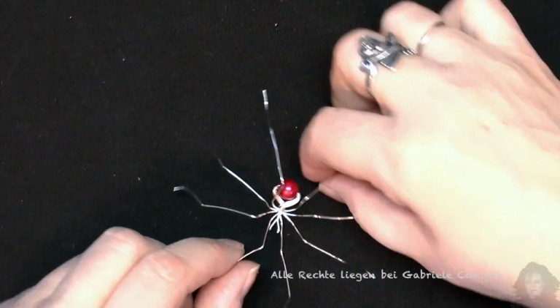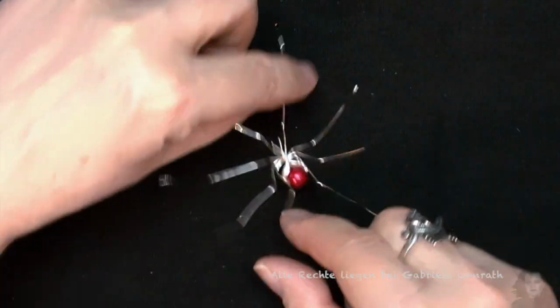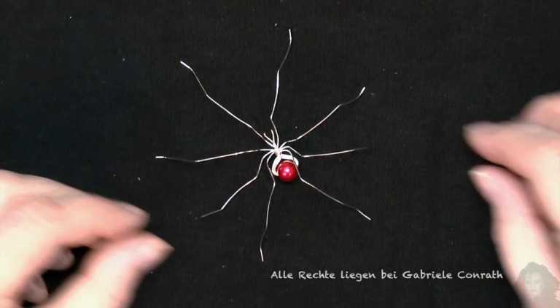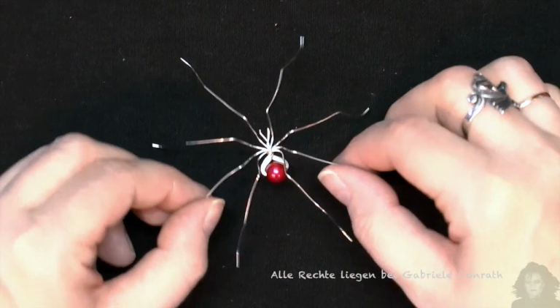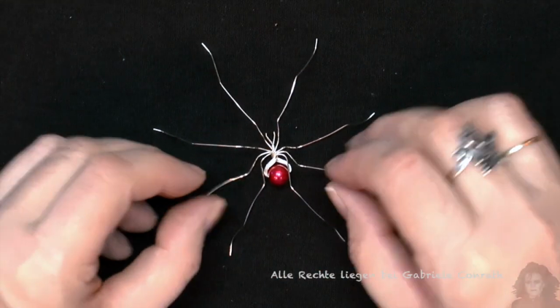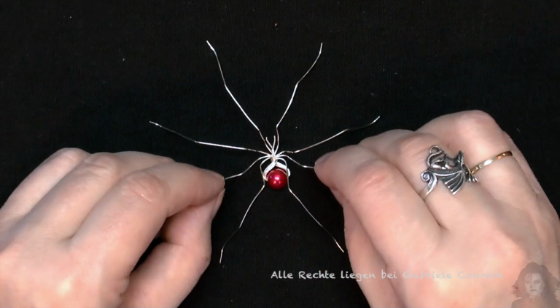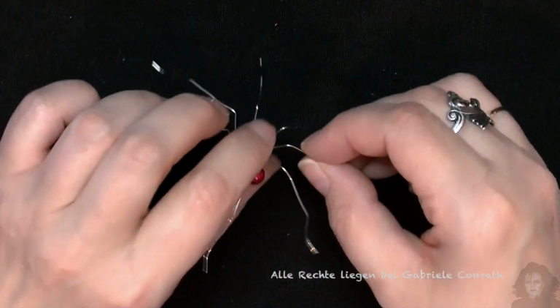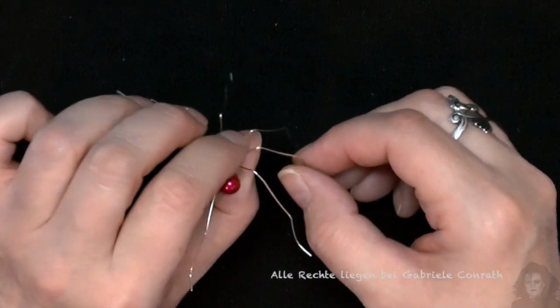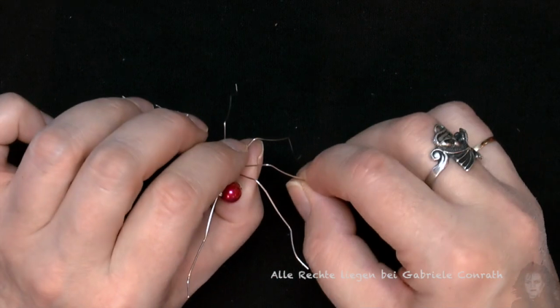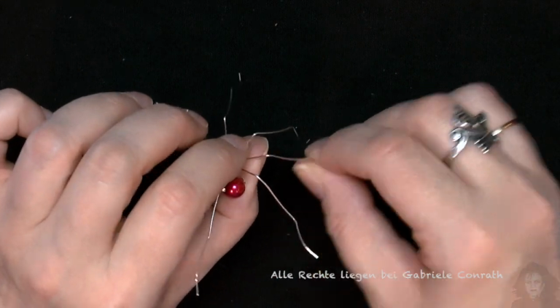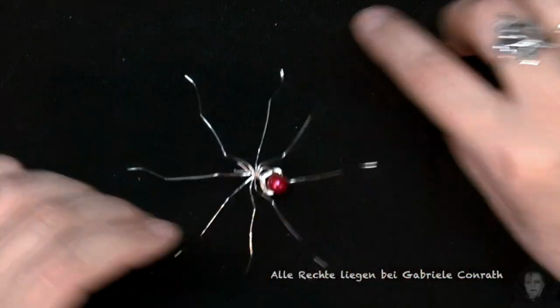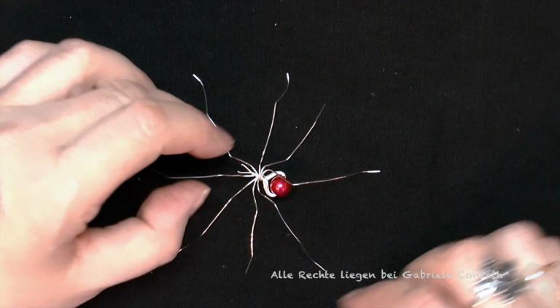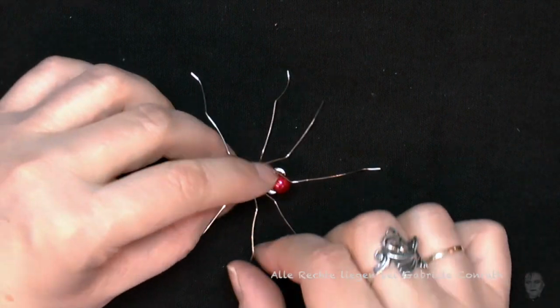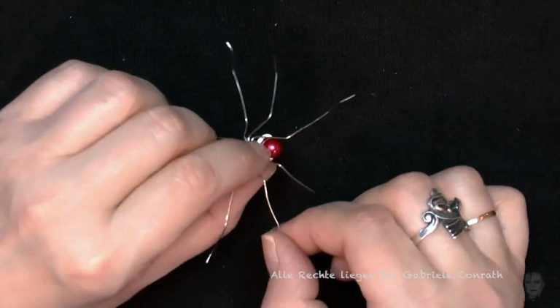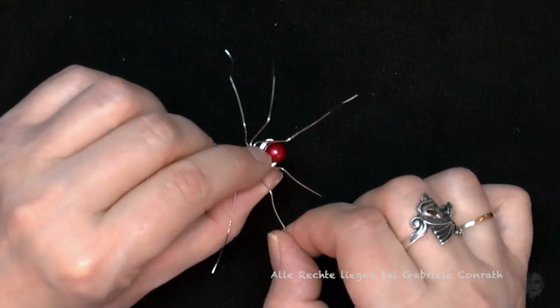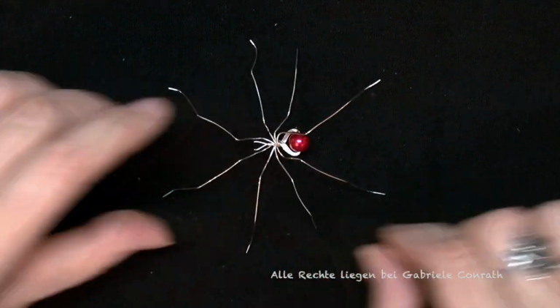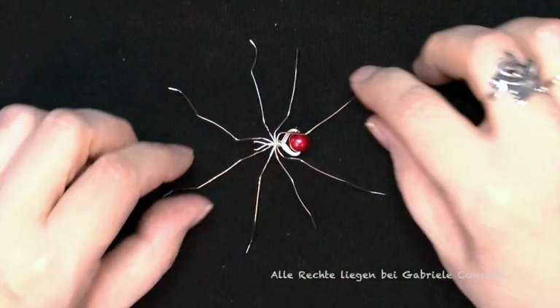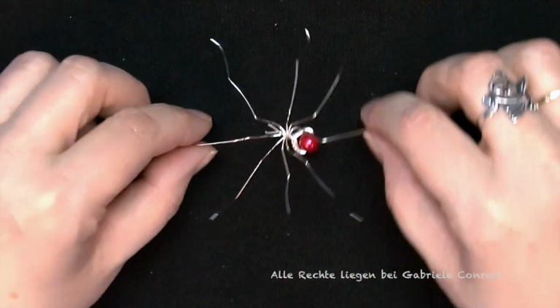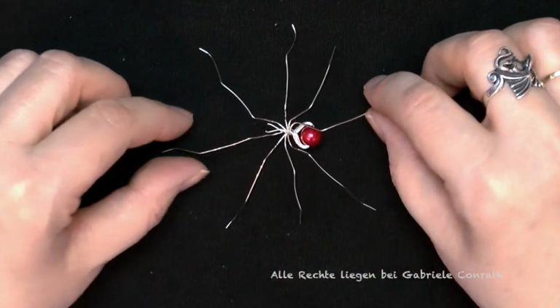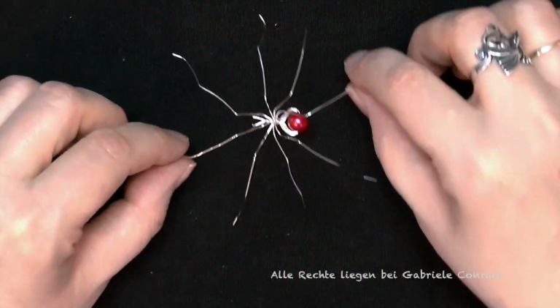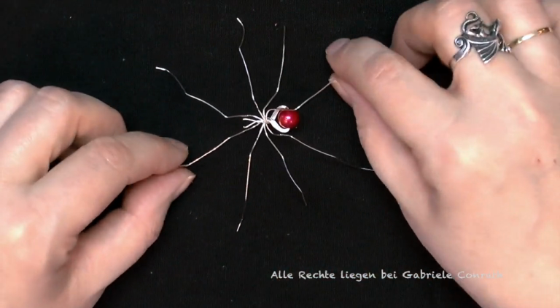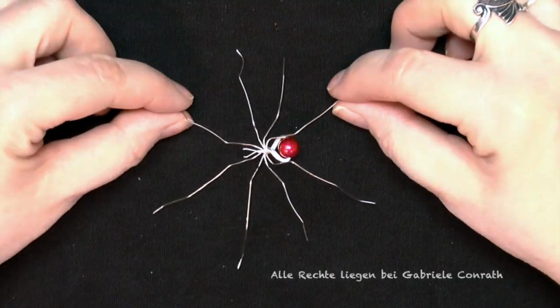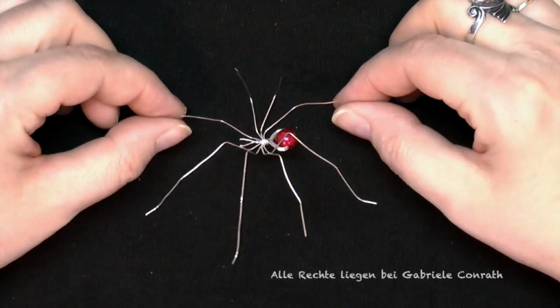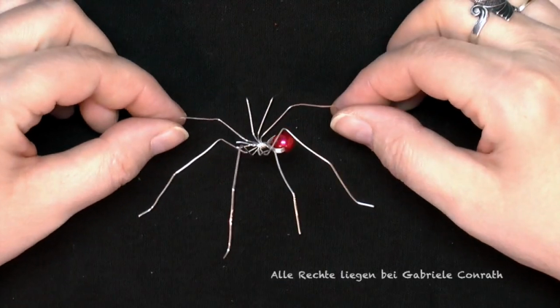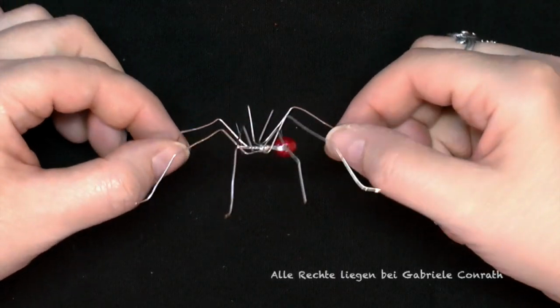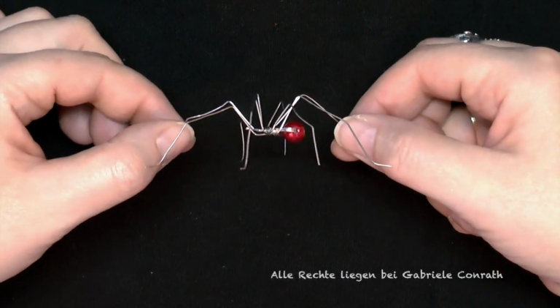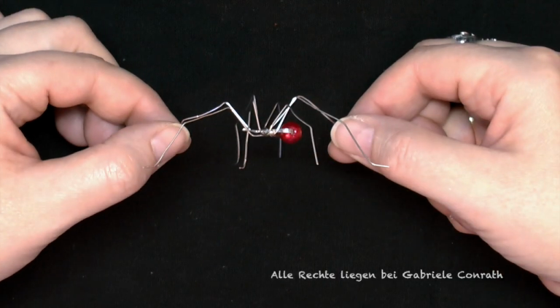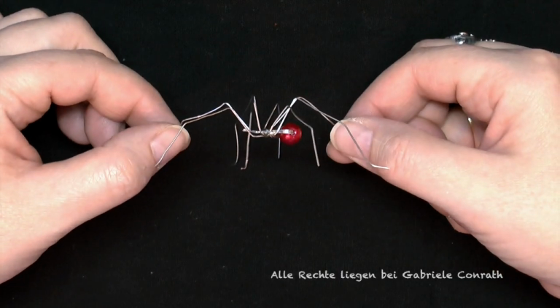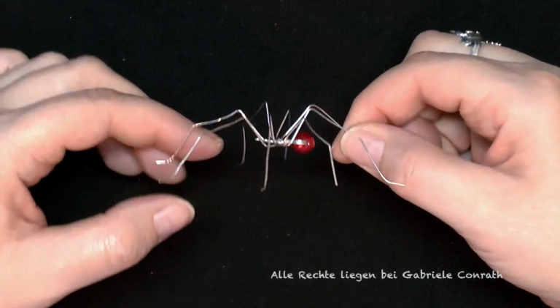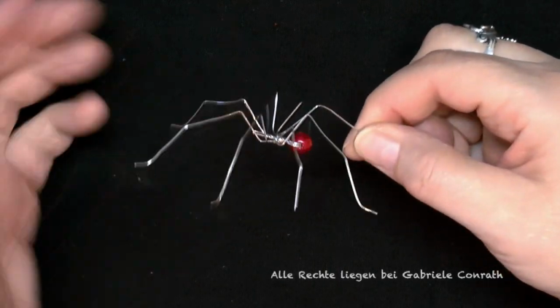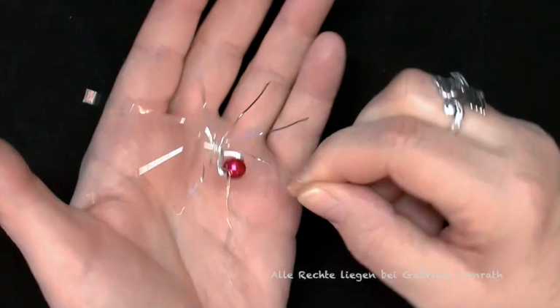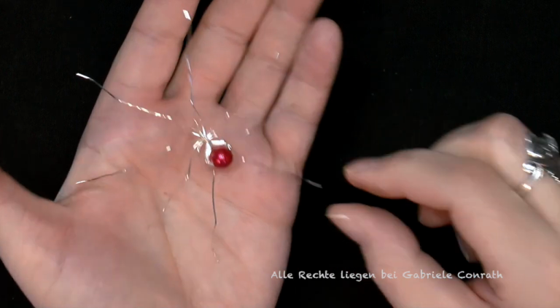Und fertig ist eure Gruselspinne. Ich hoffe, es hat euch gefallen, und ich wünsche euch viel Spaß beim Erschrecken eurer Mitmenschen!